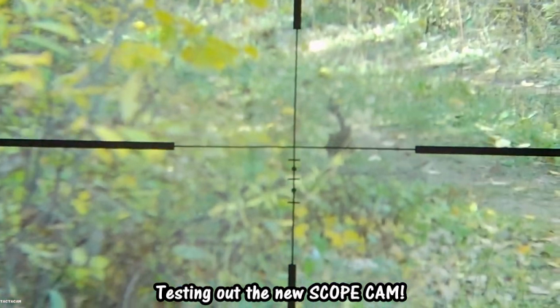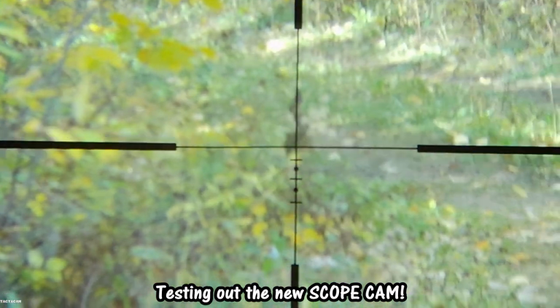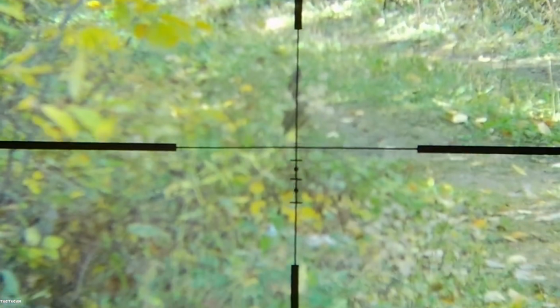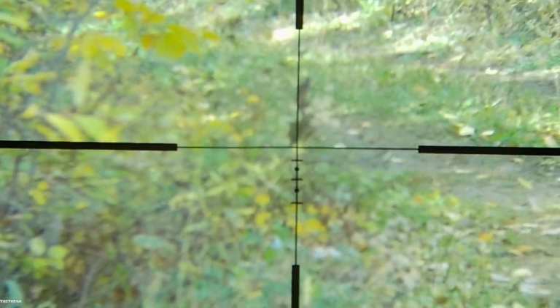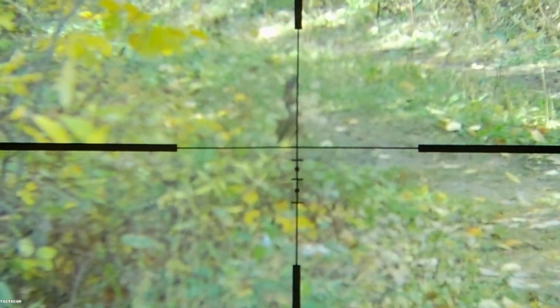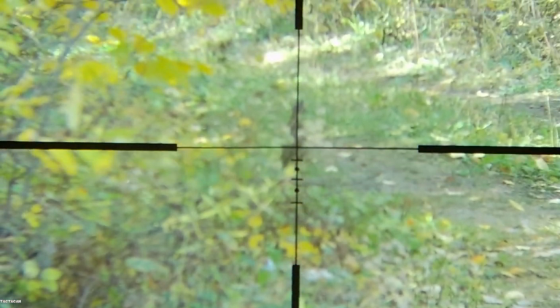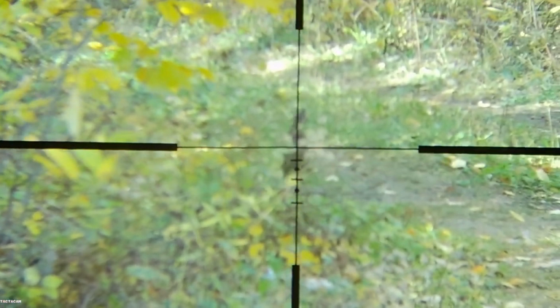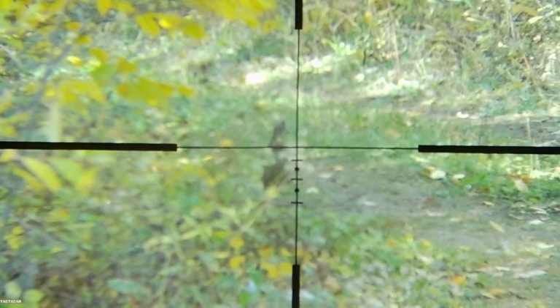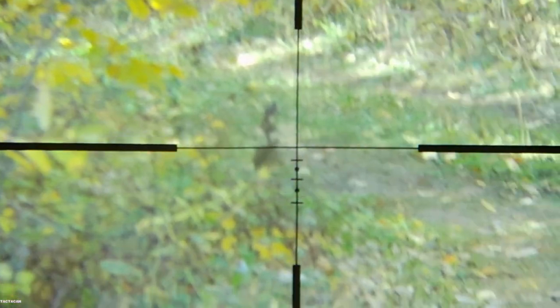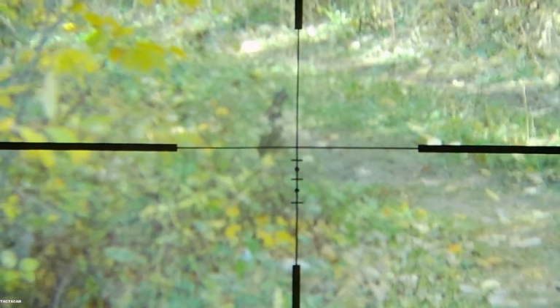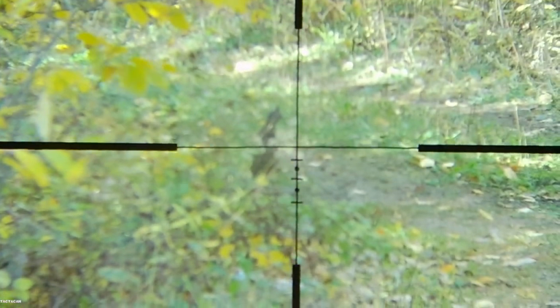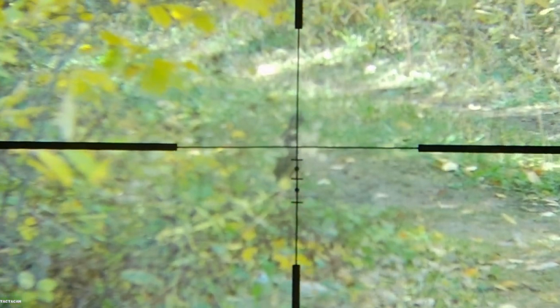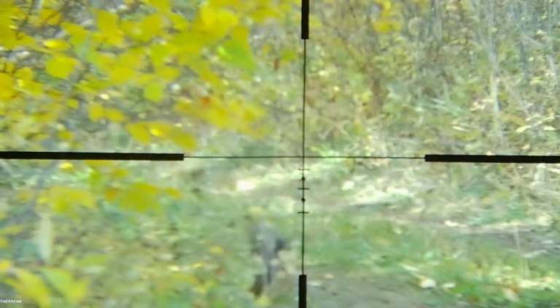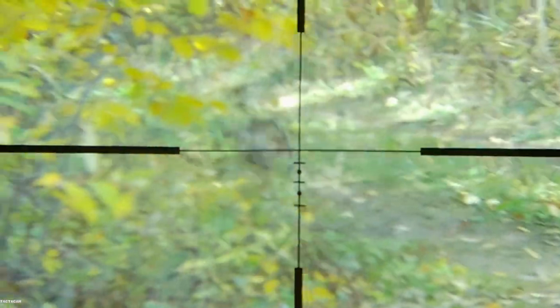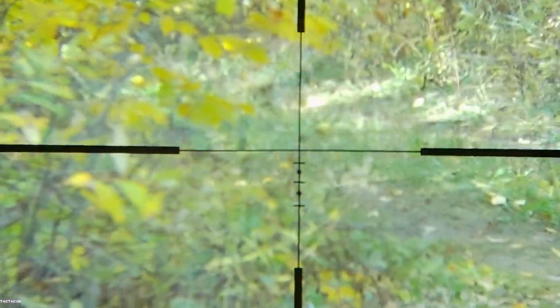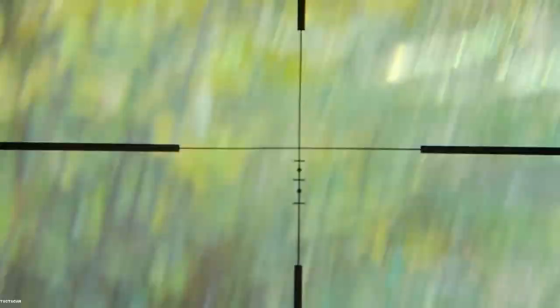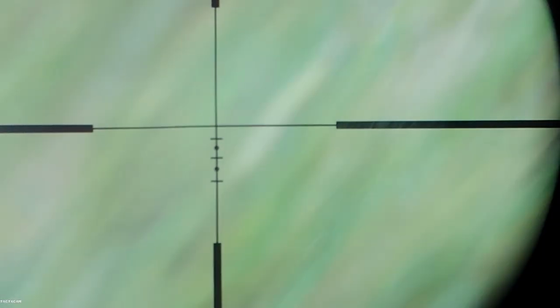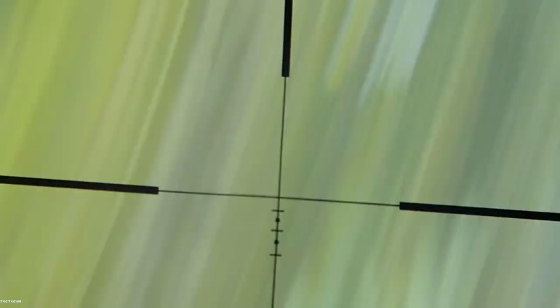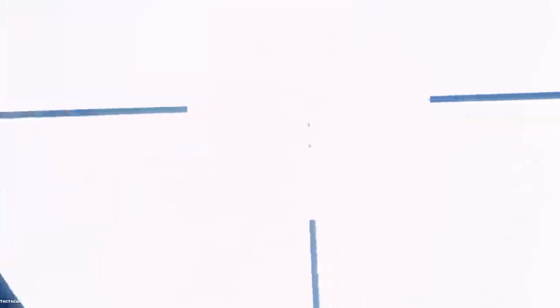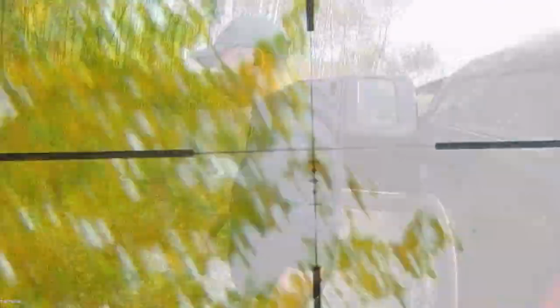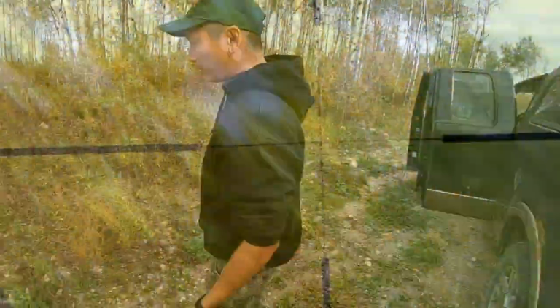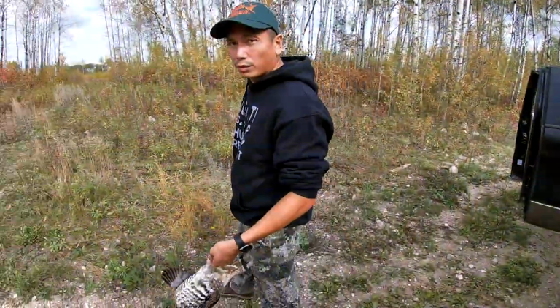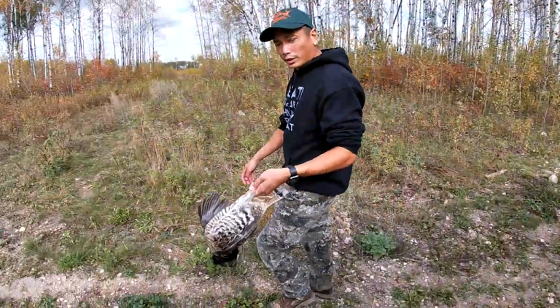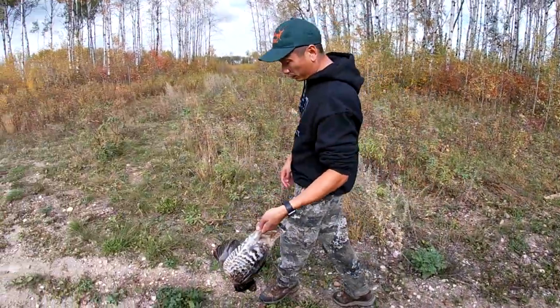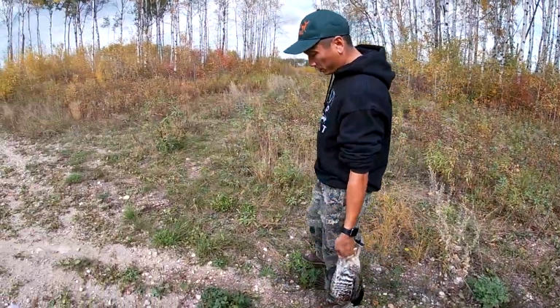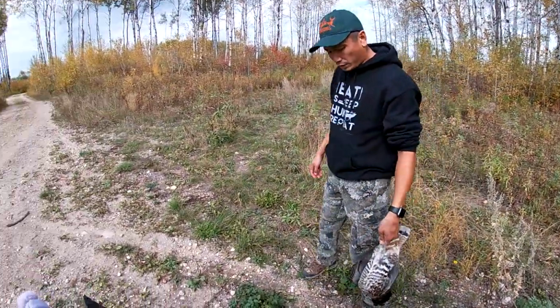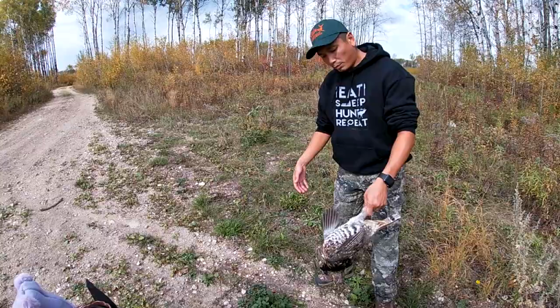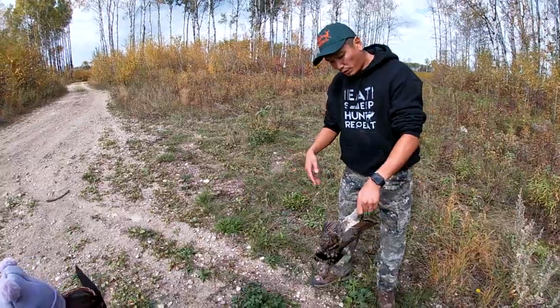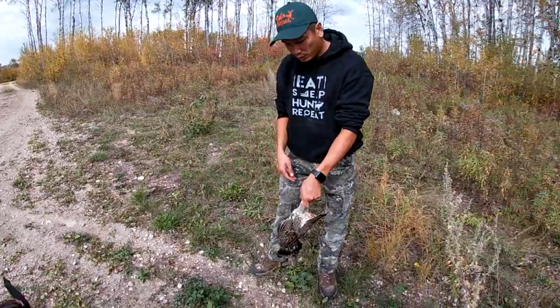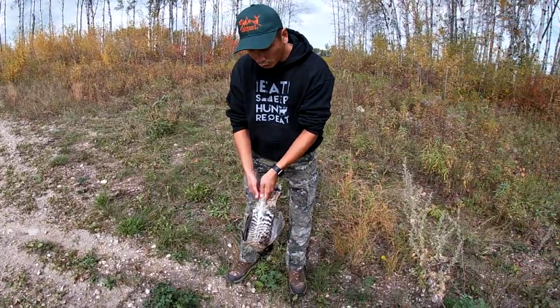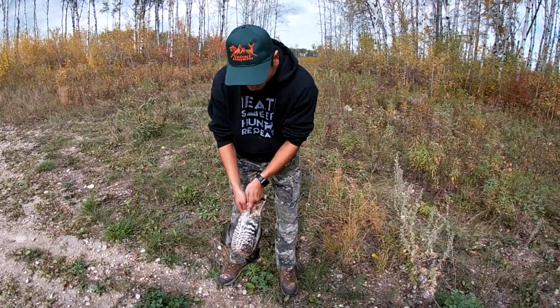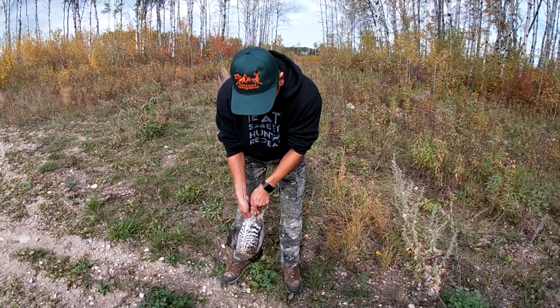There's a grouse right there. Got him. I'll show you guys real quick how I prep grouse. Super, super easy.